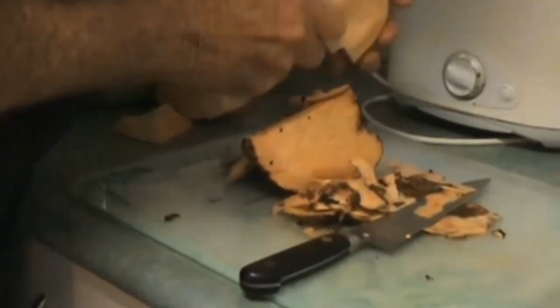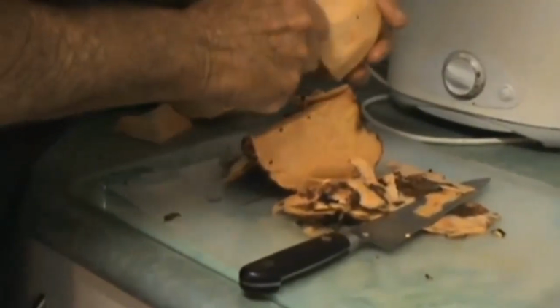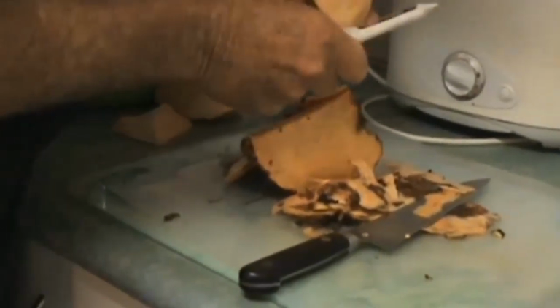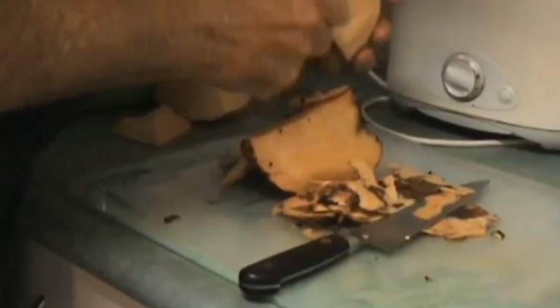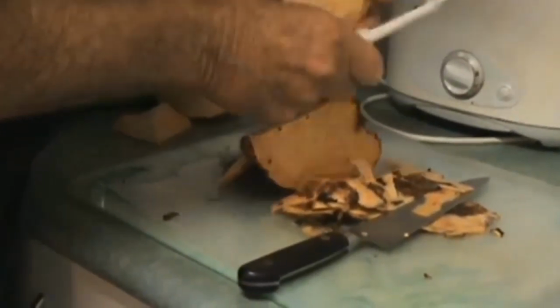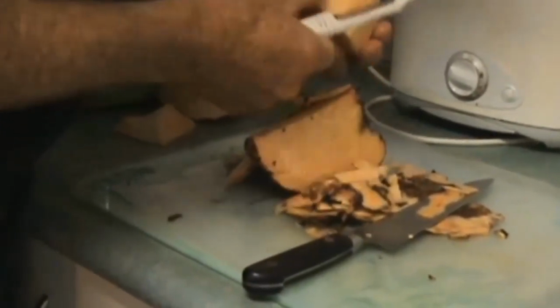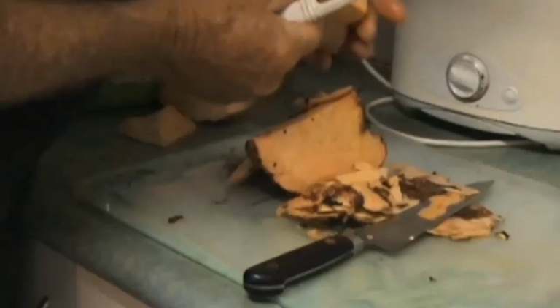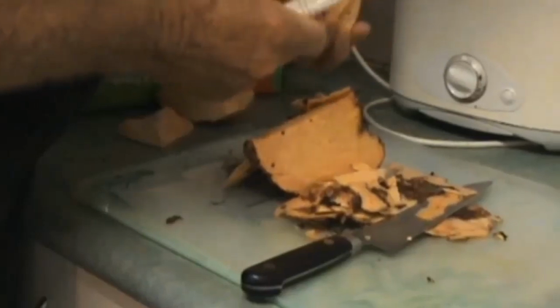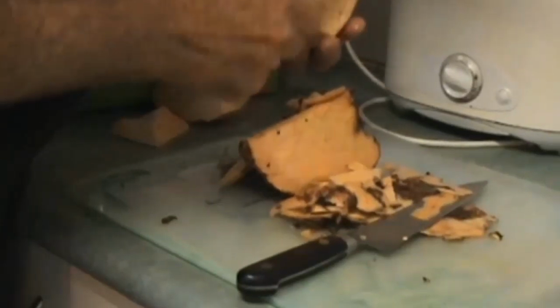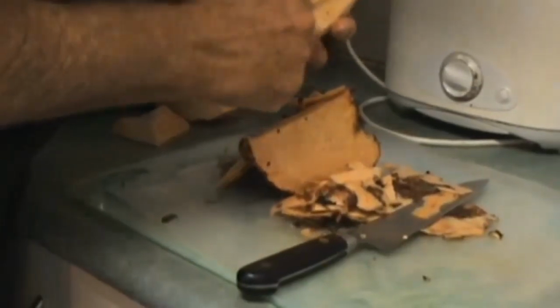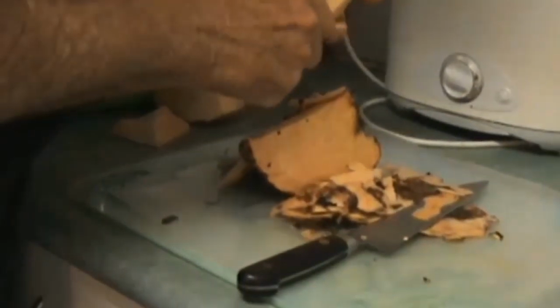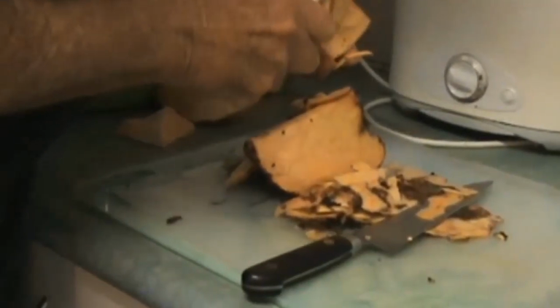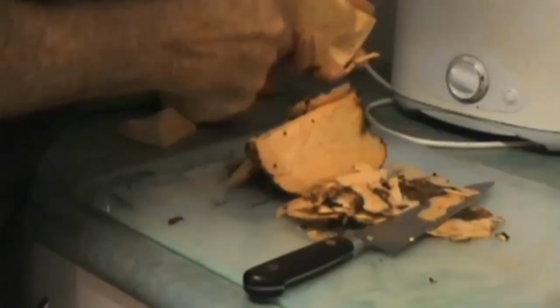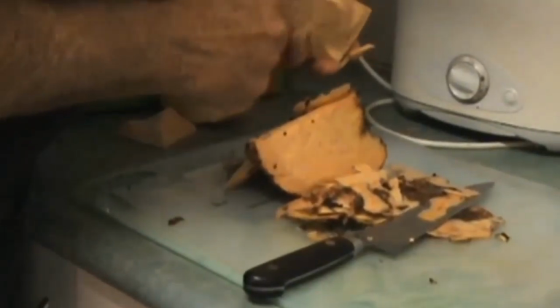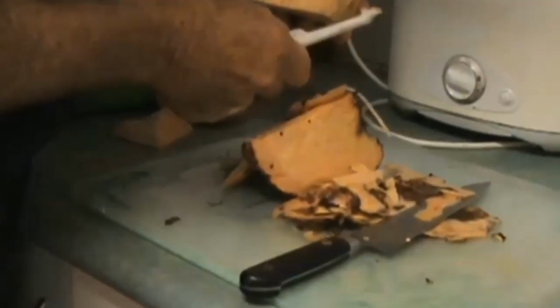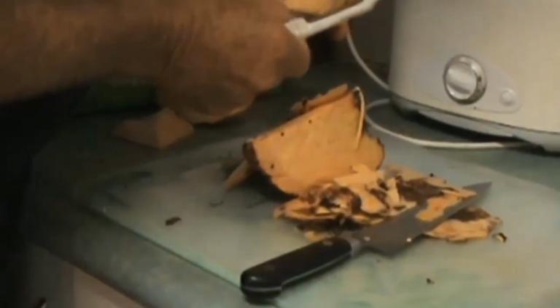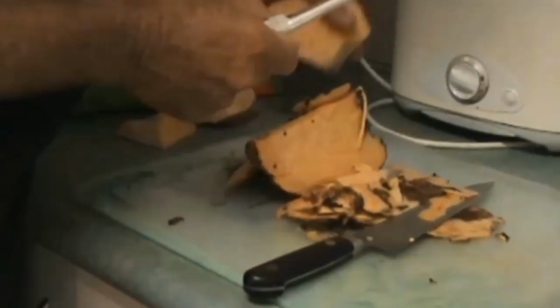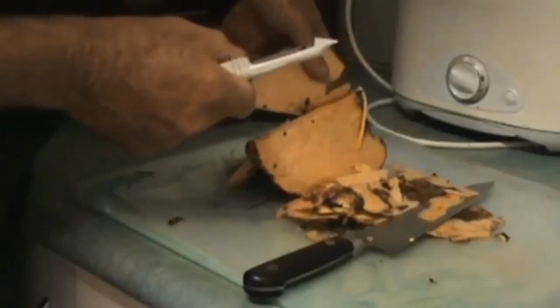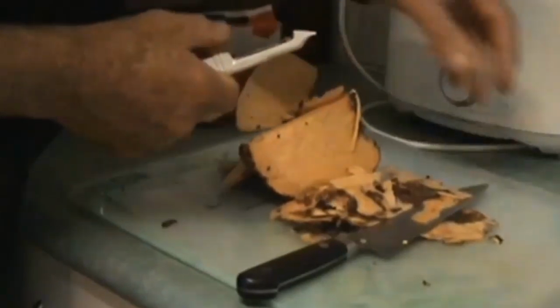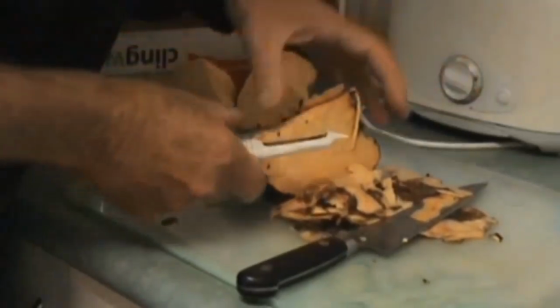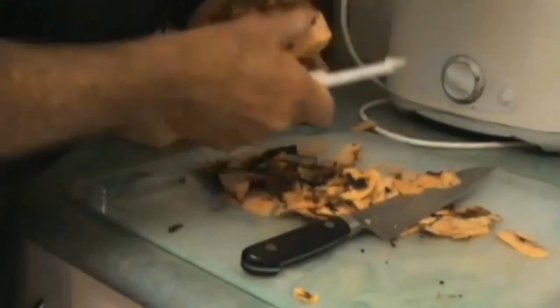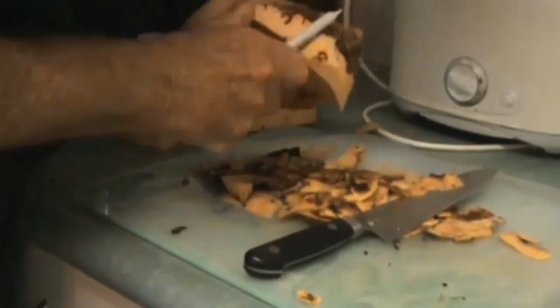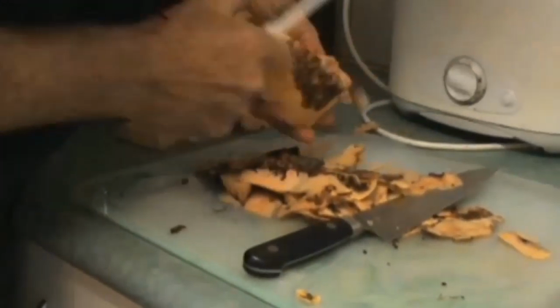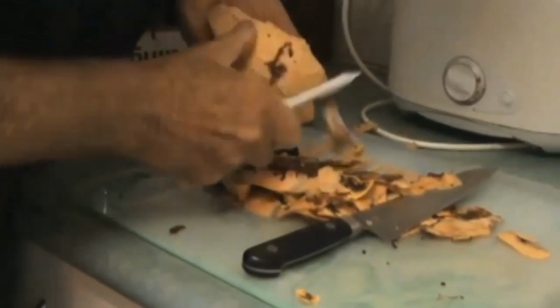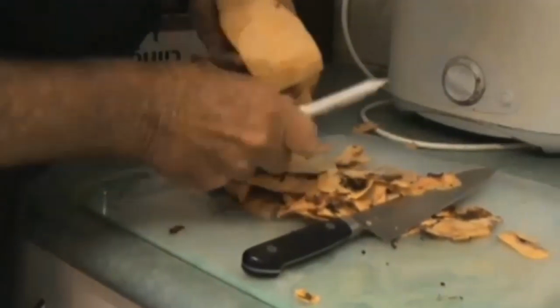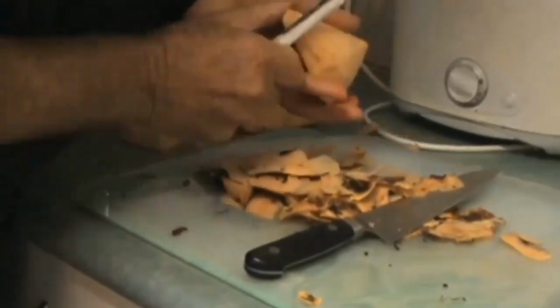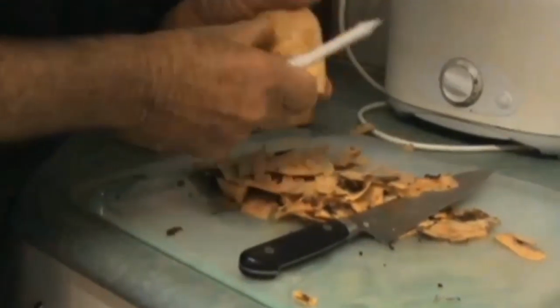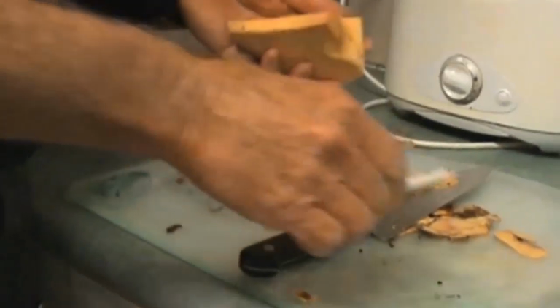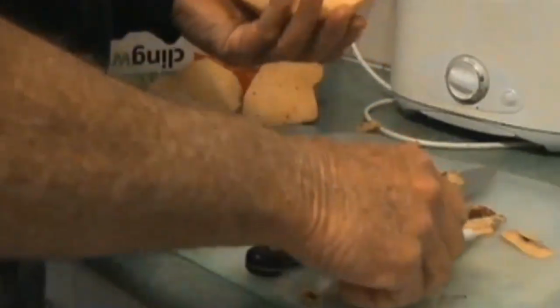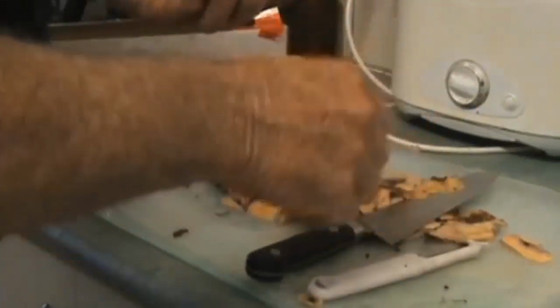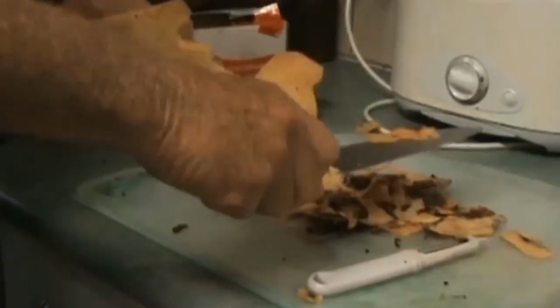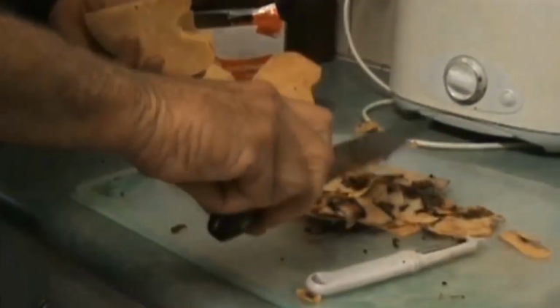It doesn't take long to get through to the flesh. You see that great big skin there and you think it's all skin, but it's not. I'll wash all this and then cut it all up.